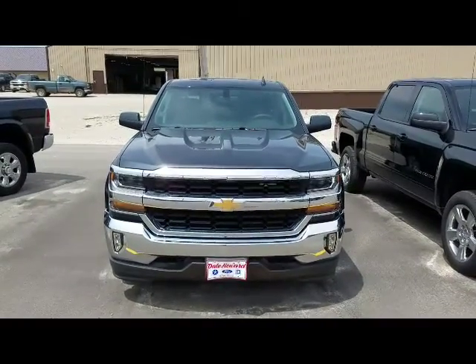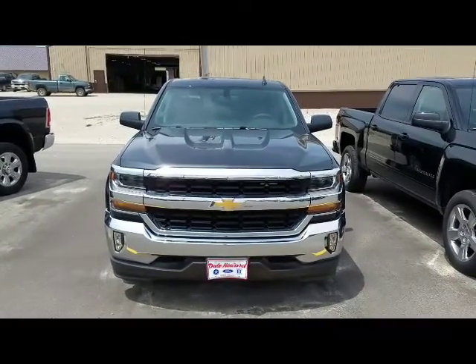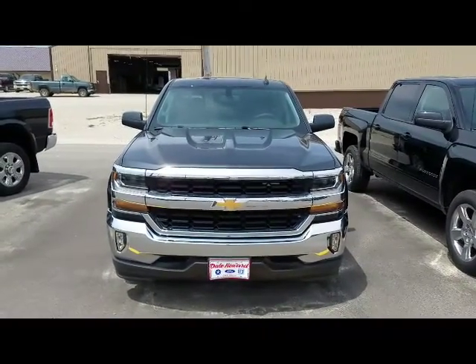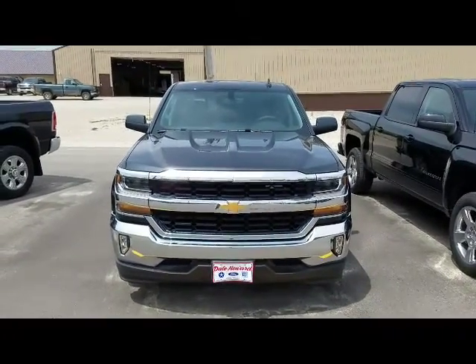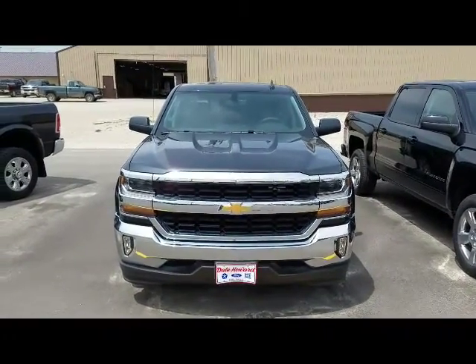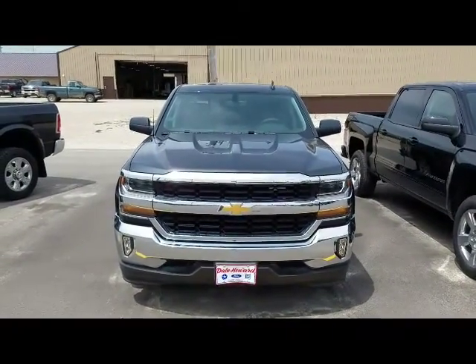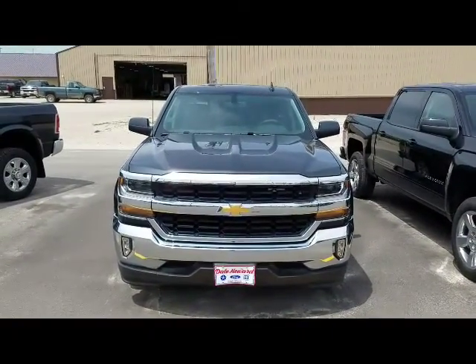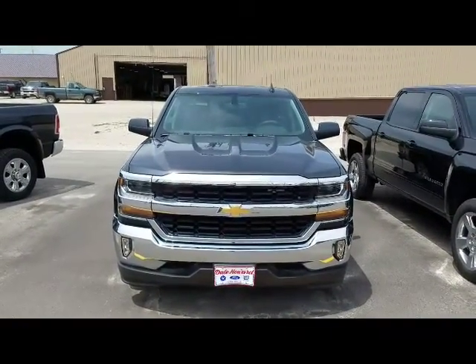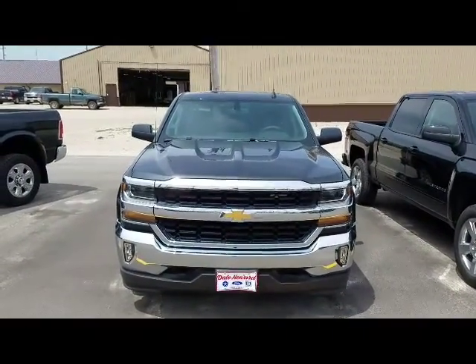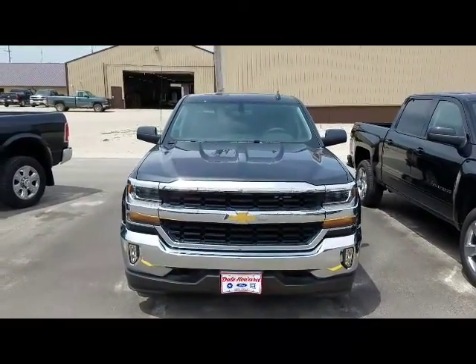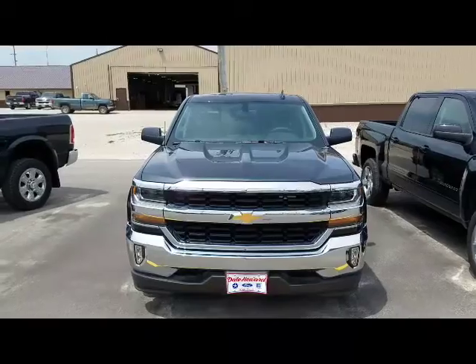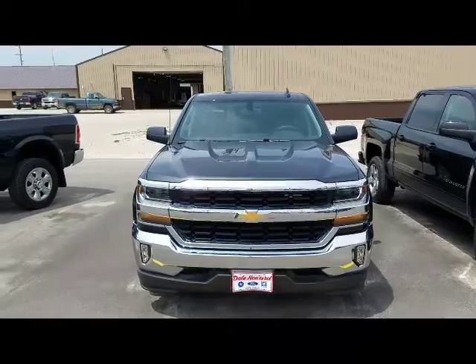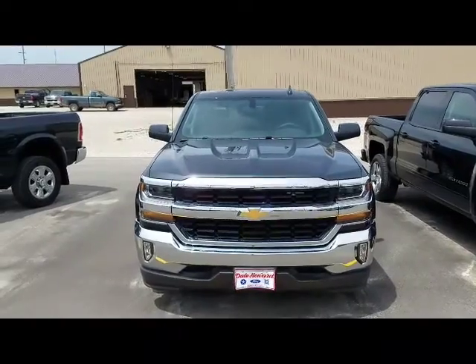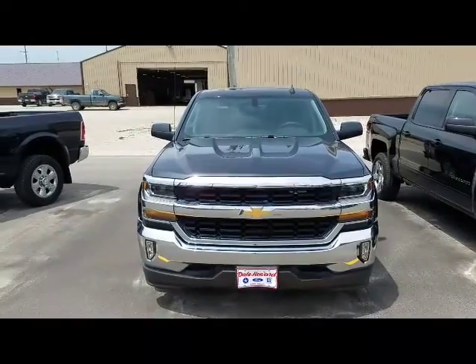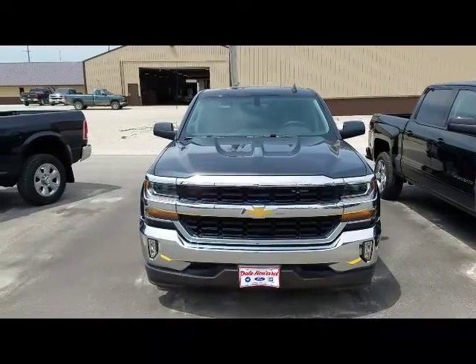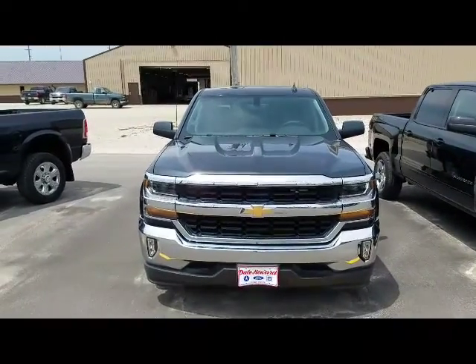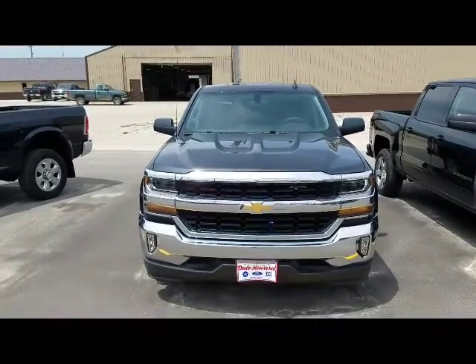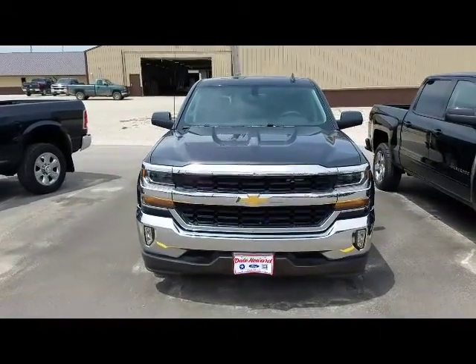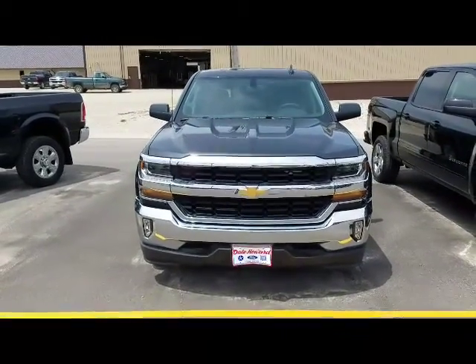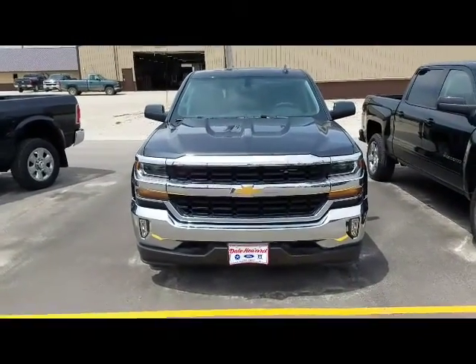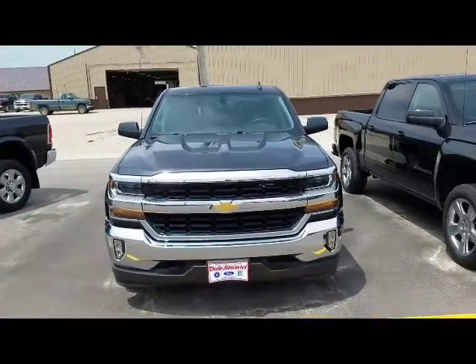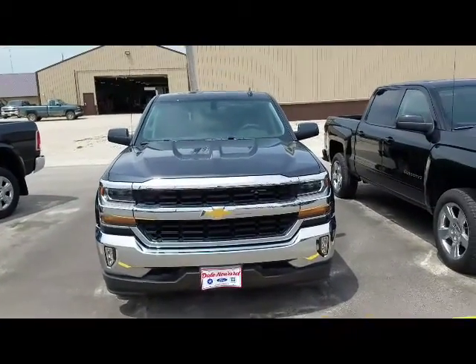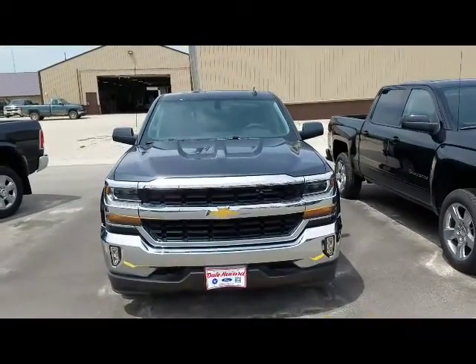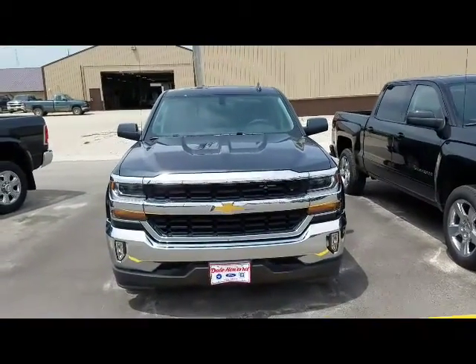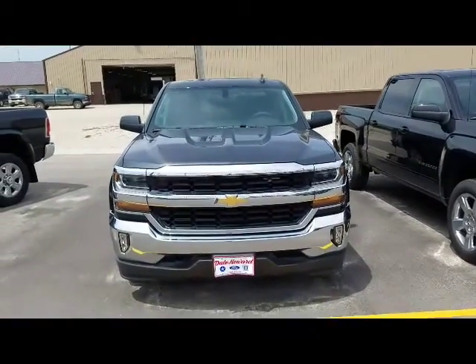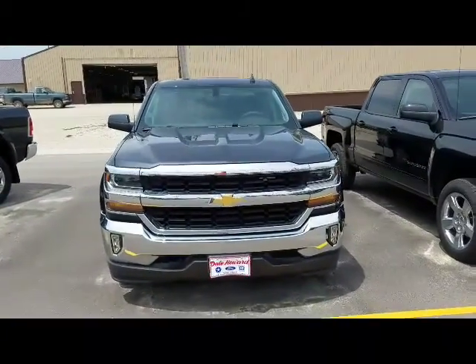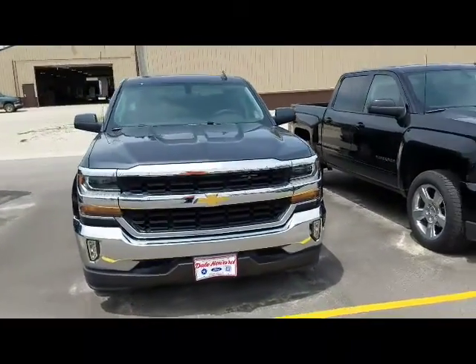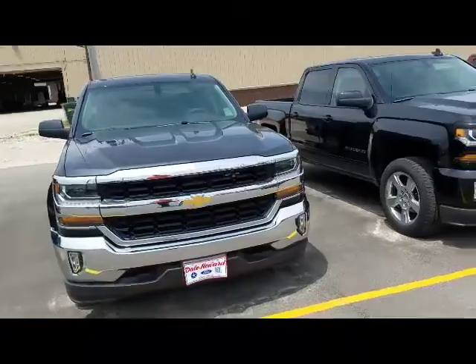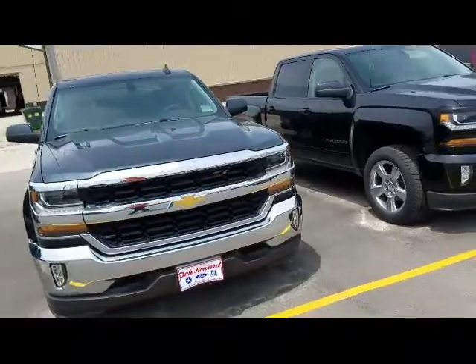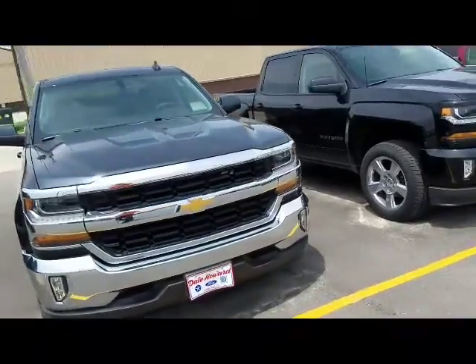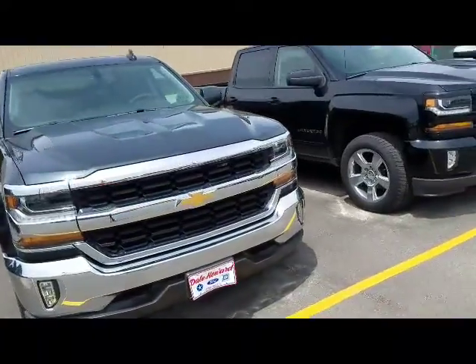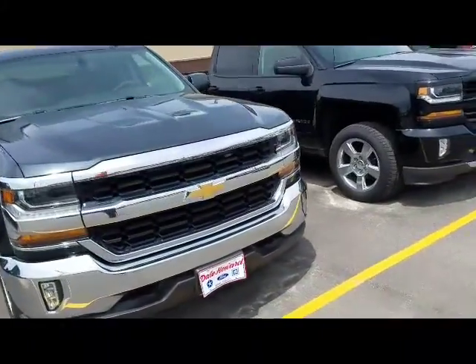Hi, I'm JJ Lindquist. This is our 2018 Chevy Silverado in graphite metallic. It's an LT package truck.